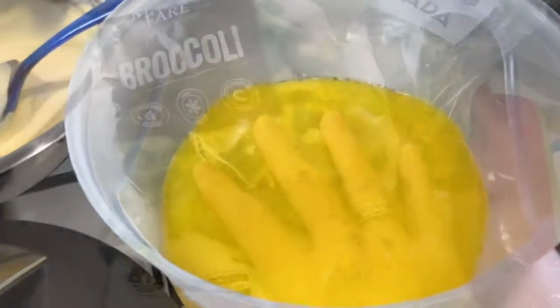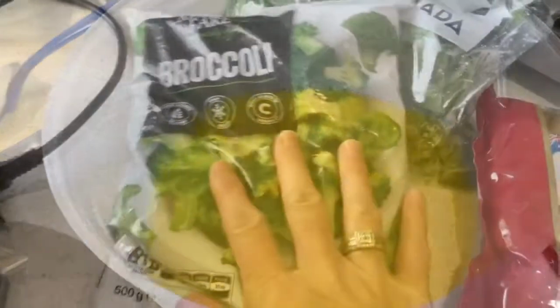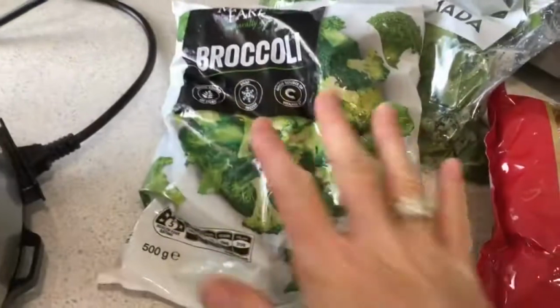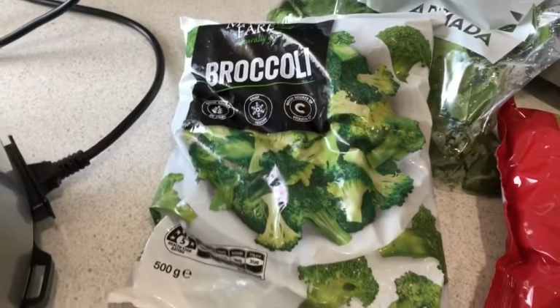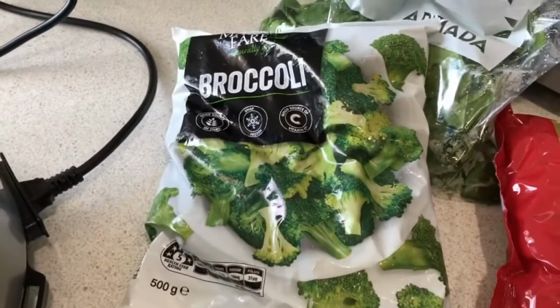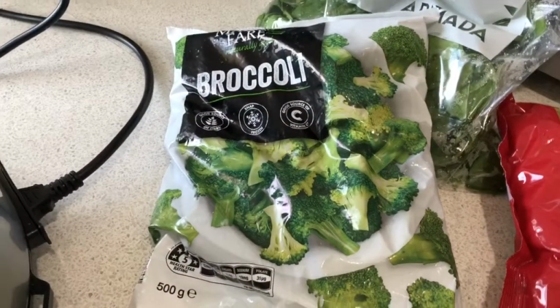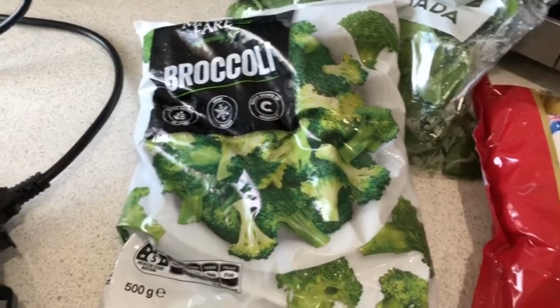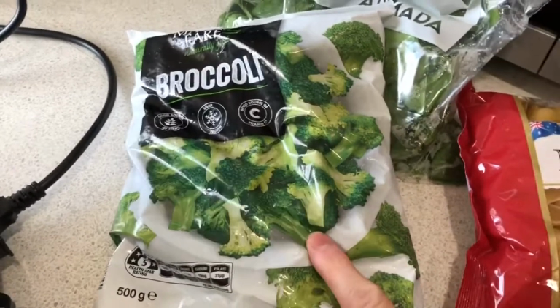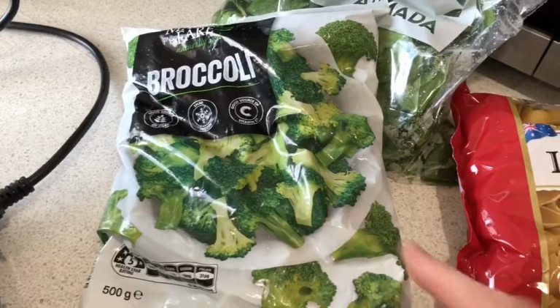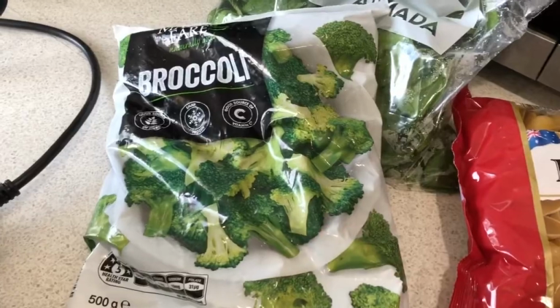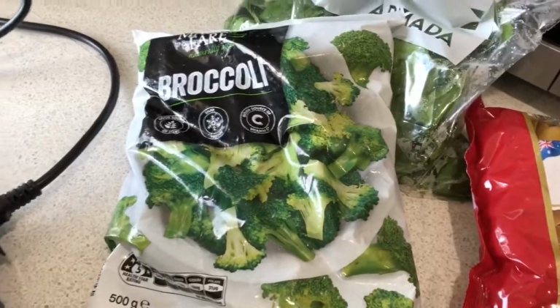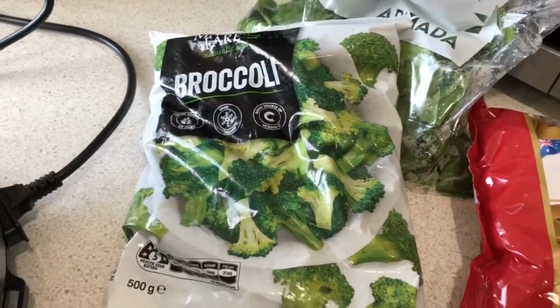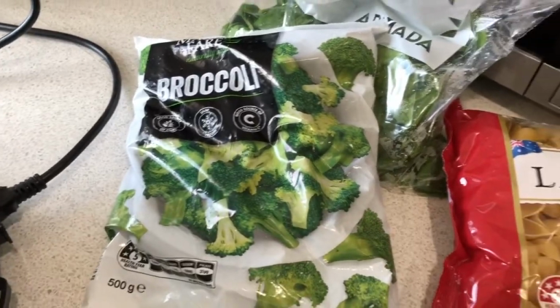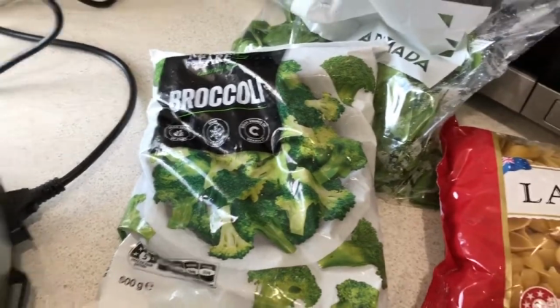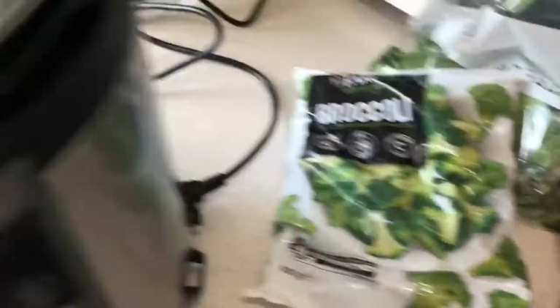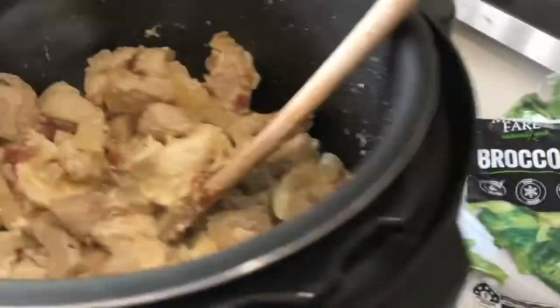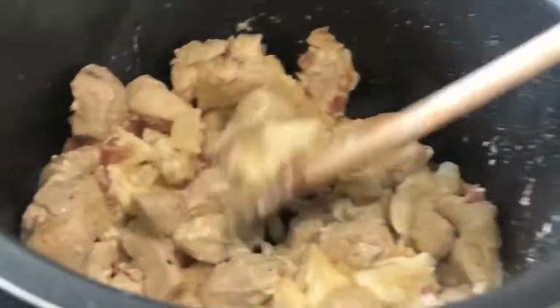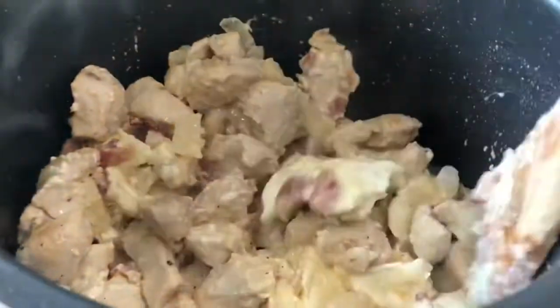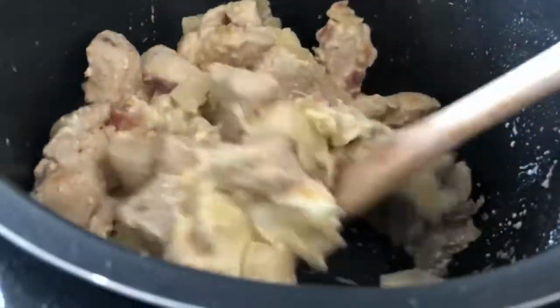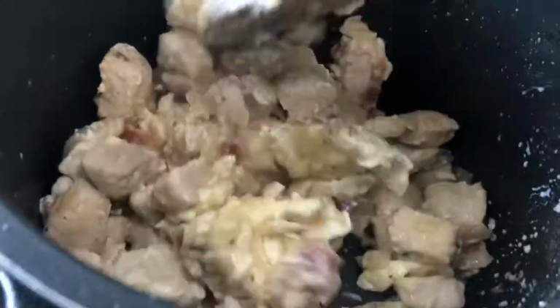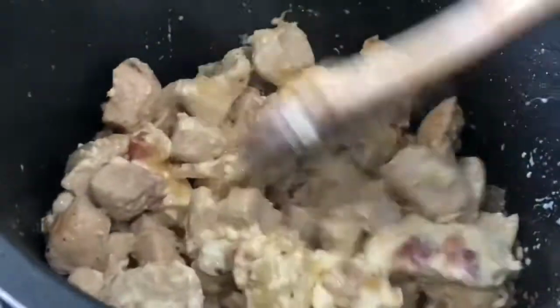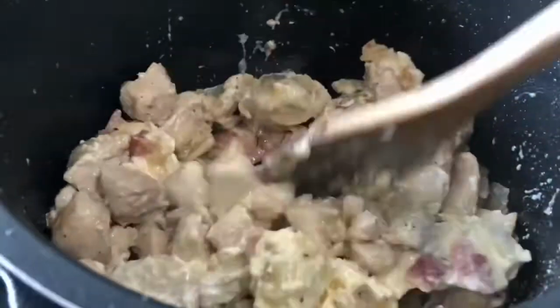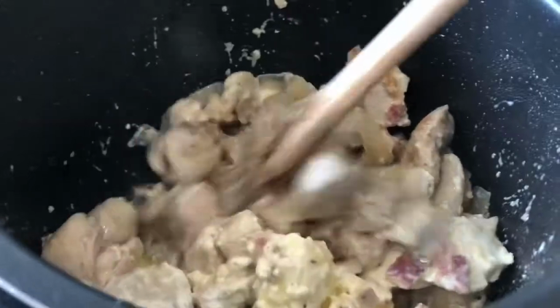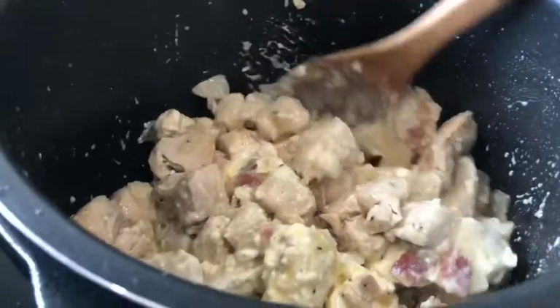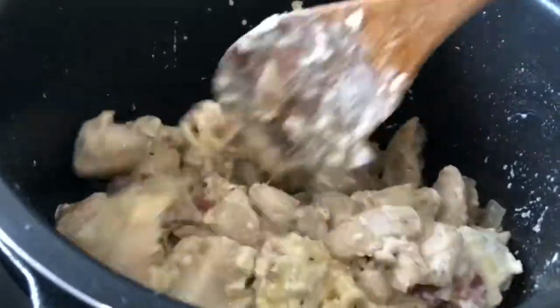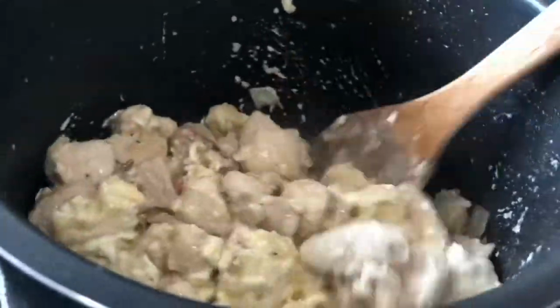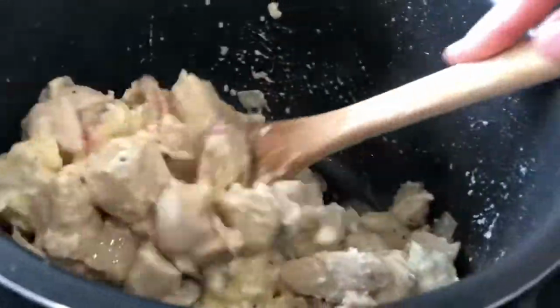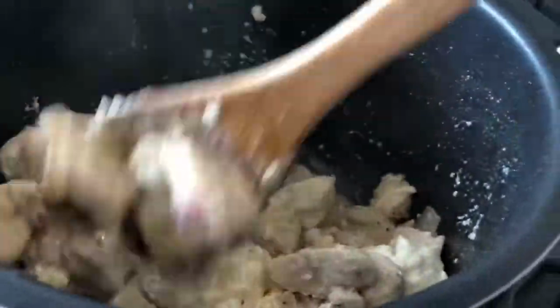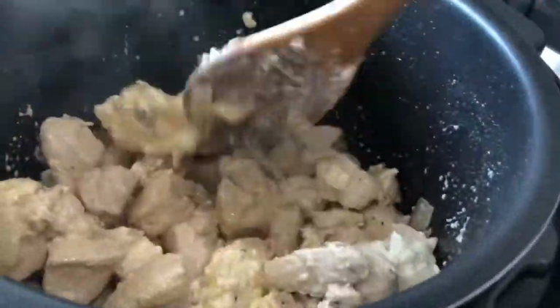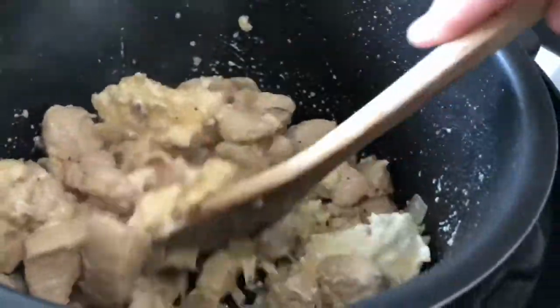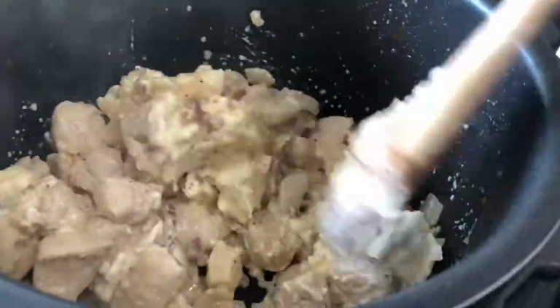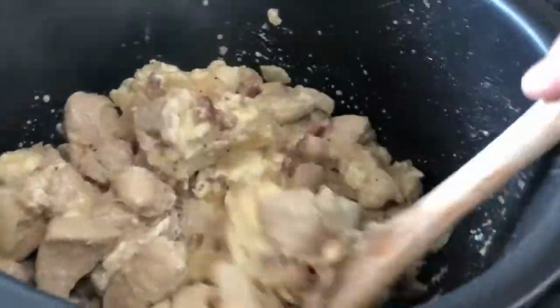I'm going to throw in a bag of frozen broccoli too. It's got peas in it but Scarlet hates peas so we'll leave them out — it's not going to matter. As long as we've got a few greens in there.